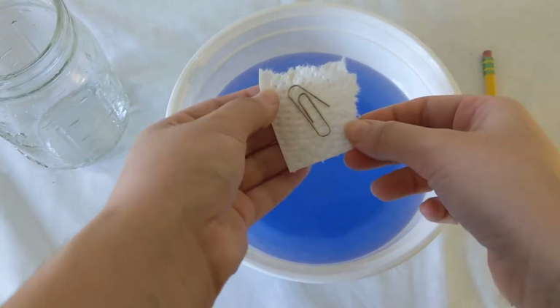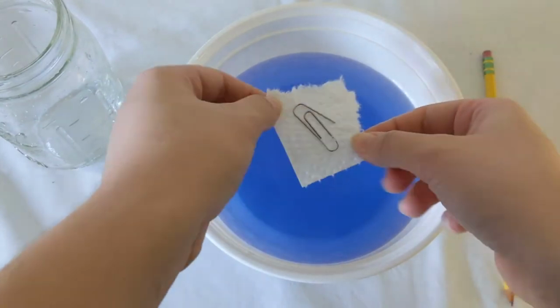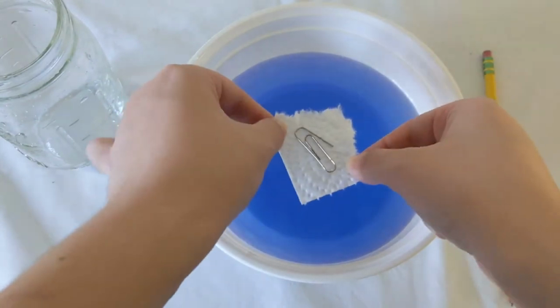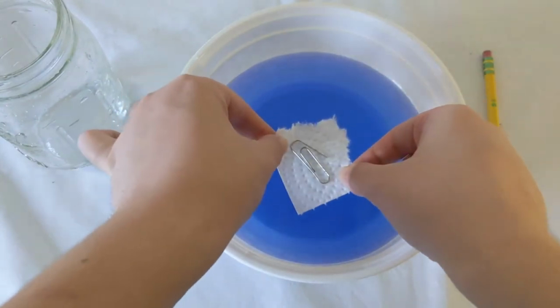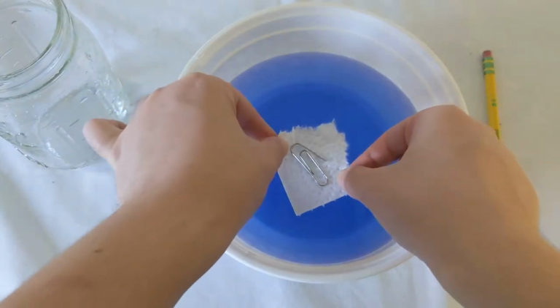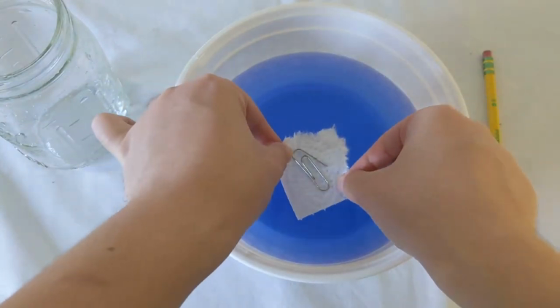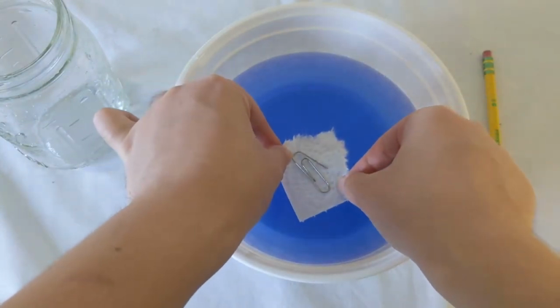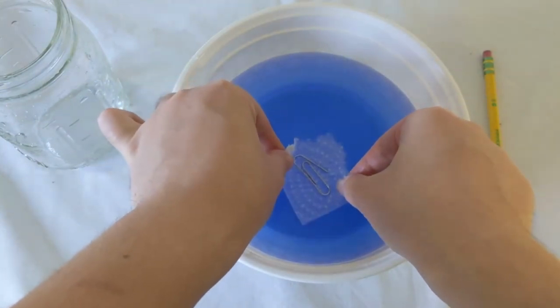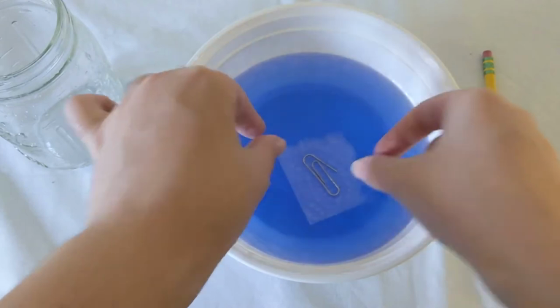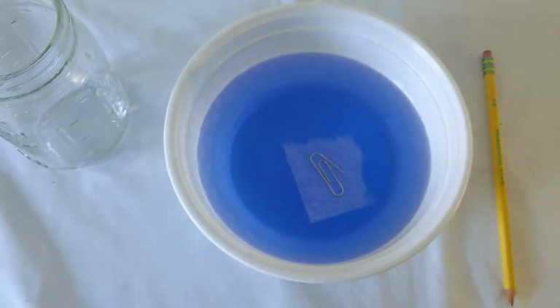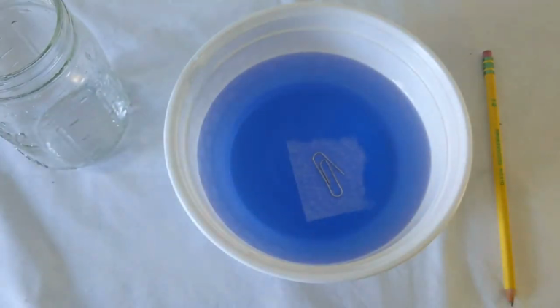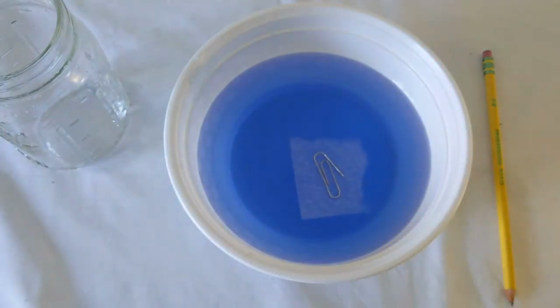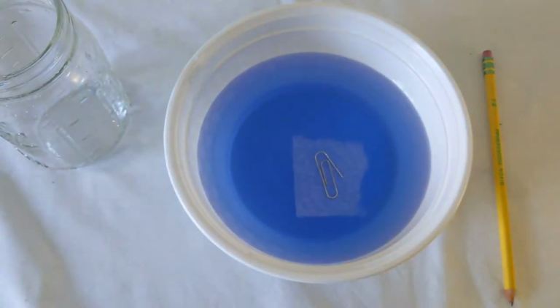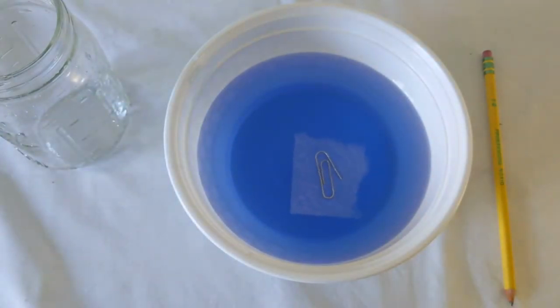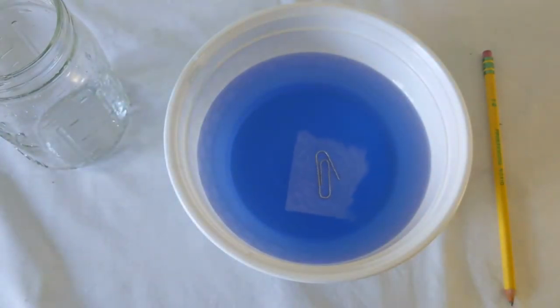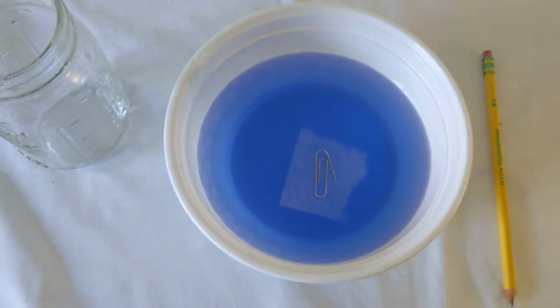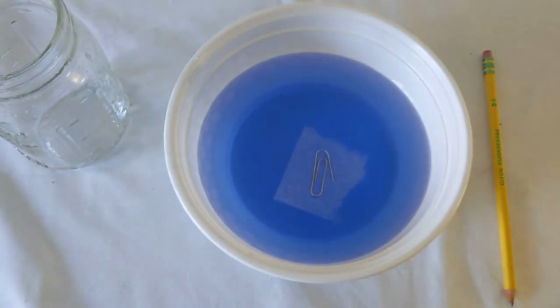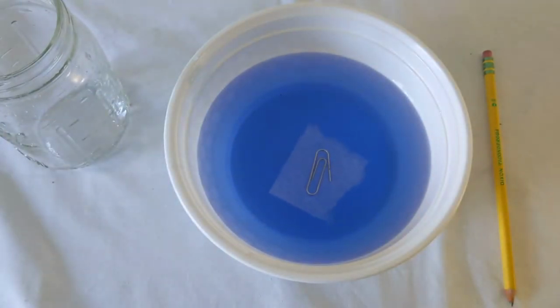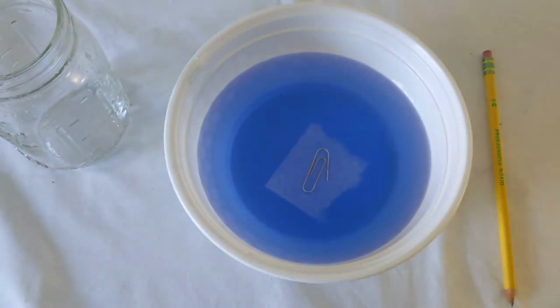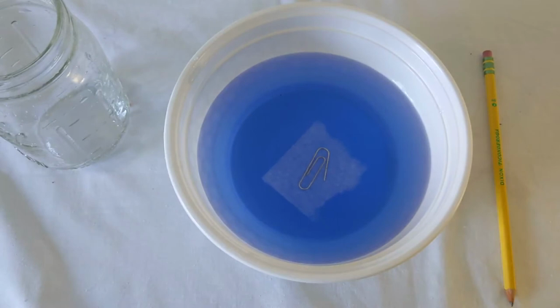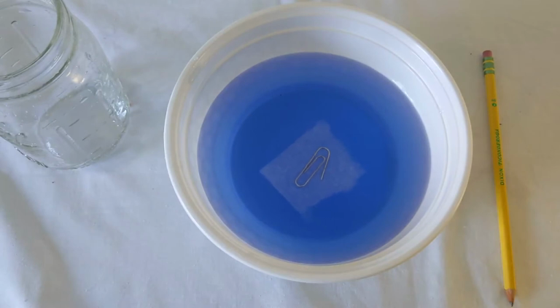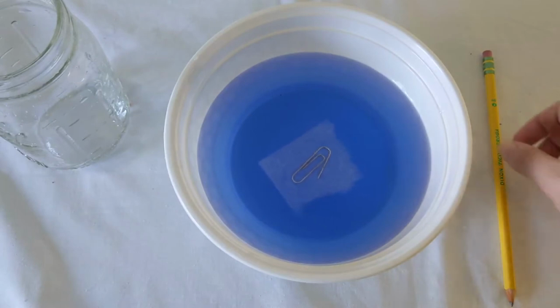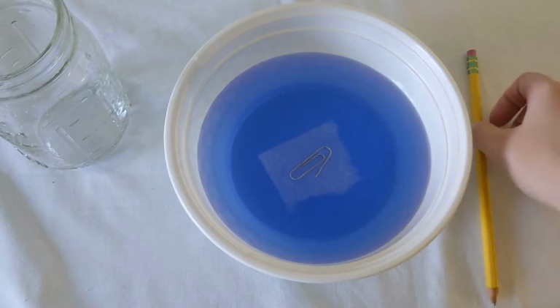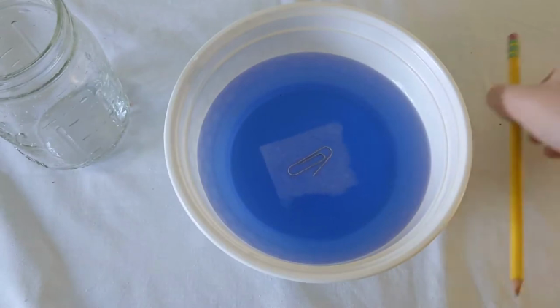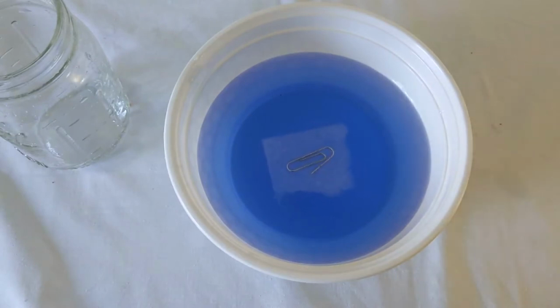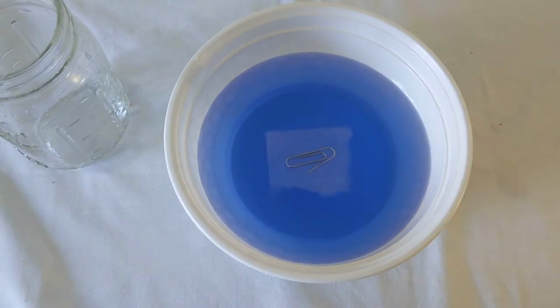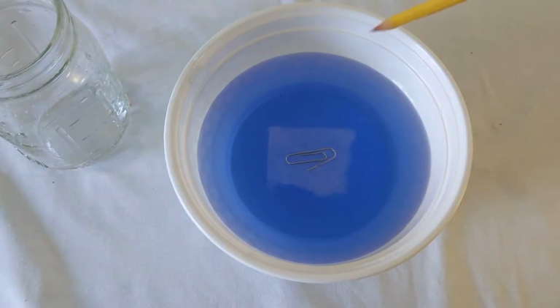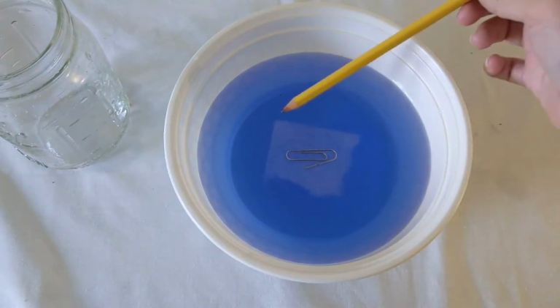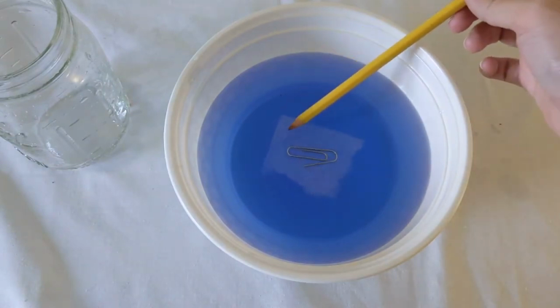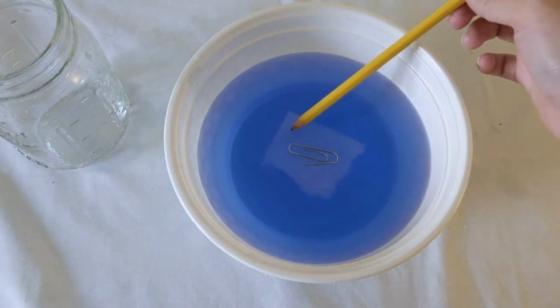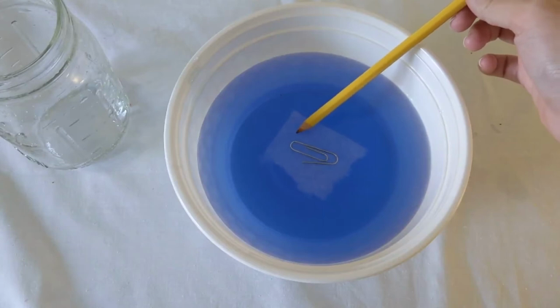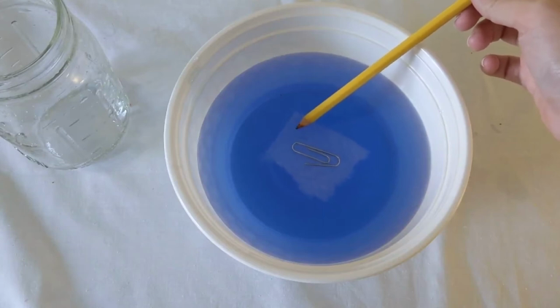Here's how I ended up doing it. Set the paper clip on a small section of paper towel and then gently place the towel in the water. As the paper towel starts to take on water, it'll drop away from the paper clip. If you want the paper towel to sink fully, you can poke it down with a pencil.